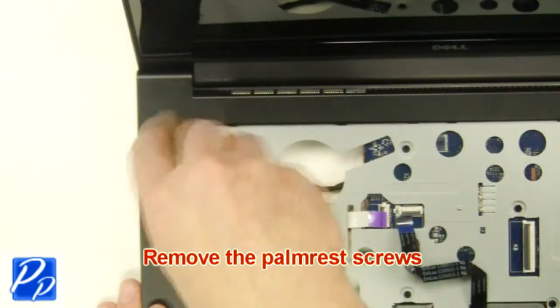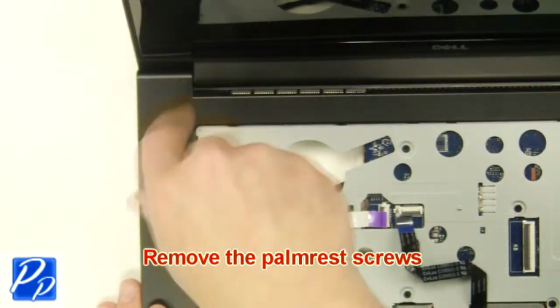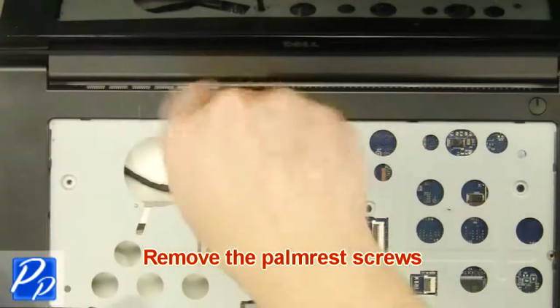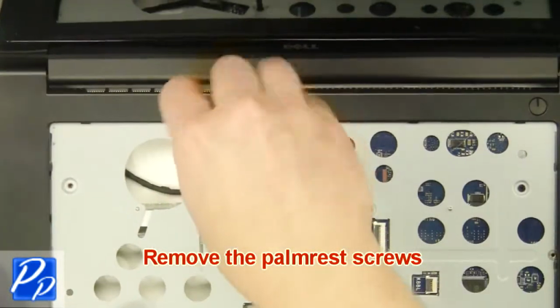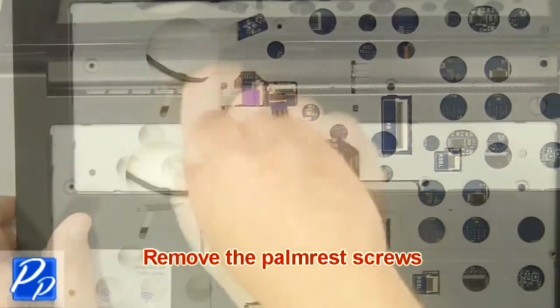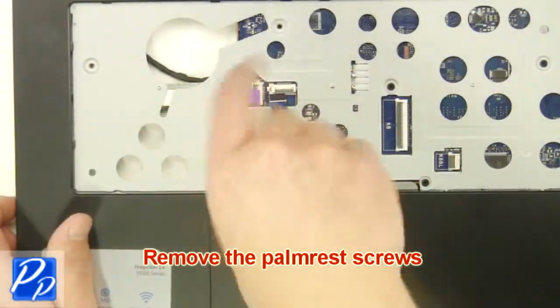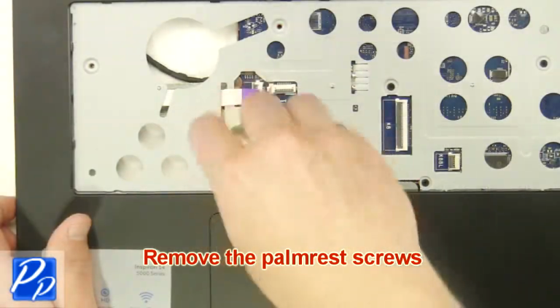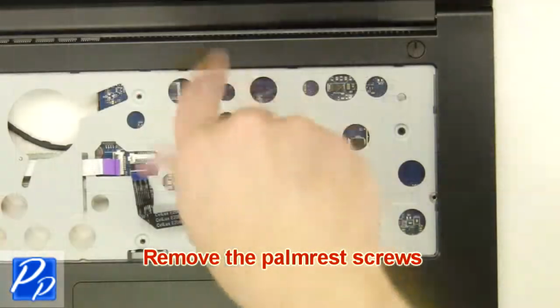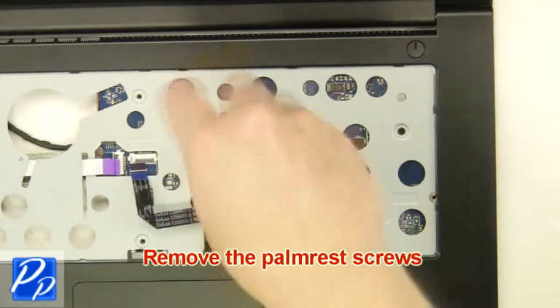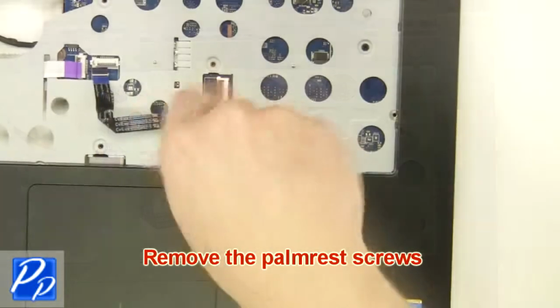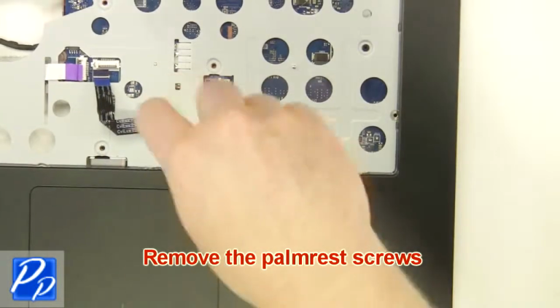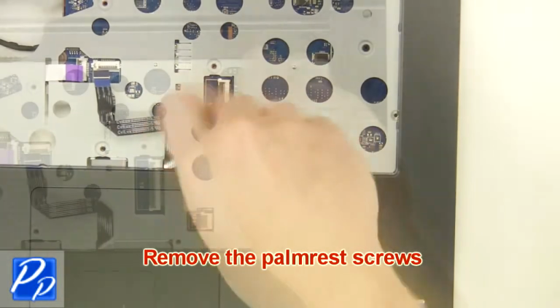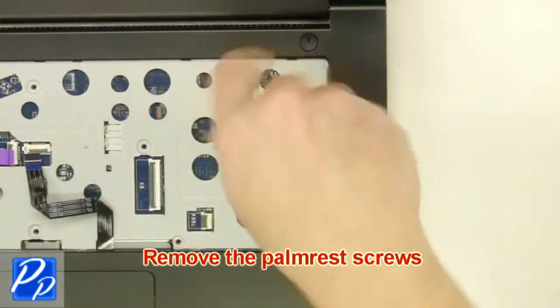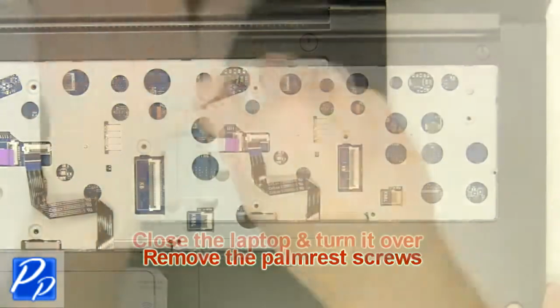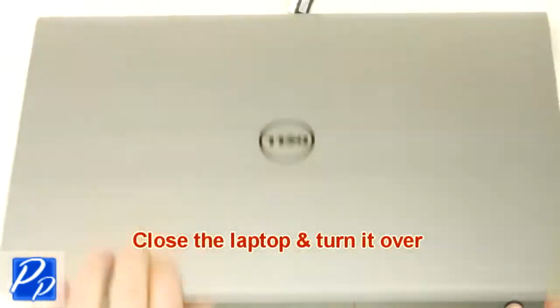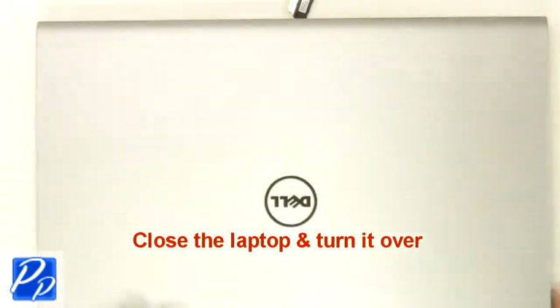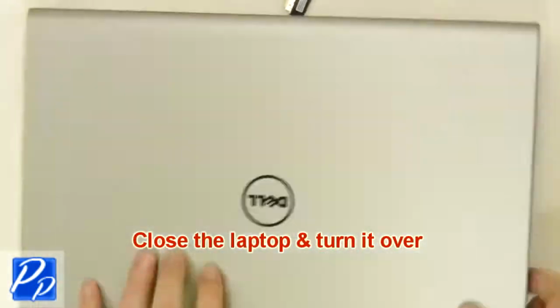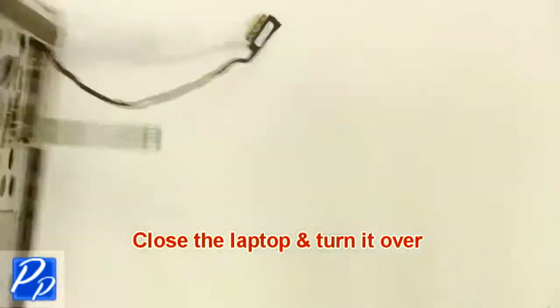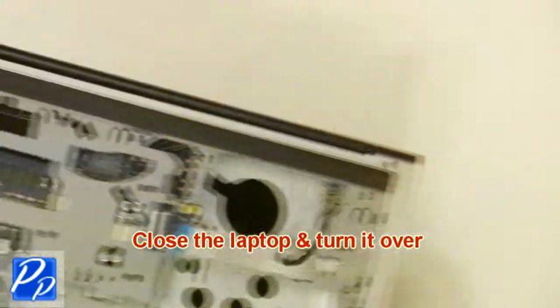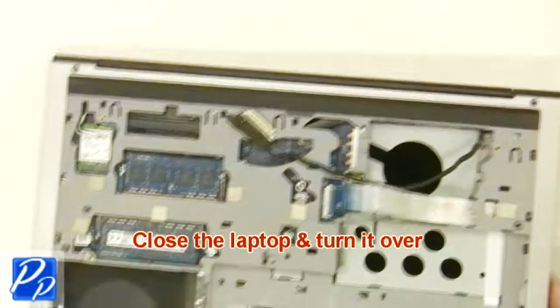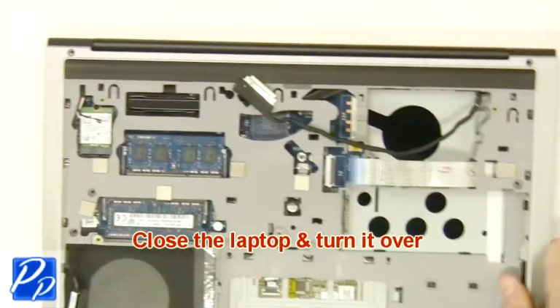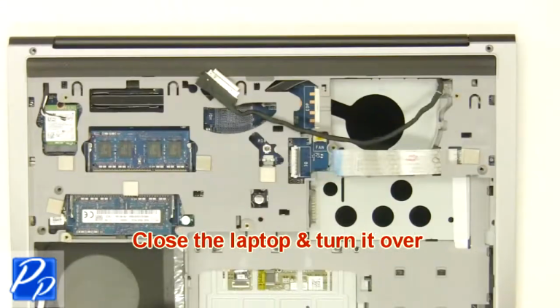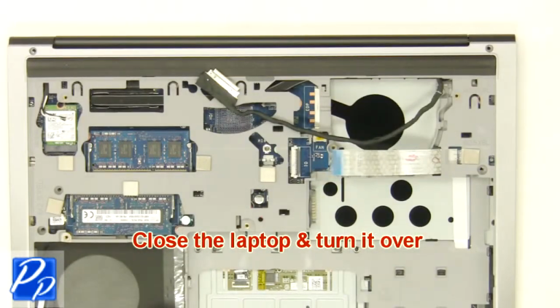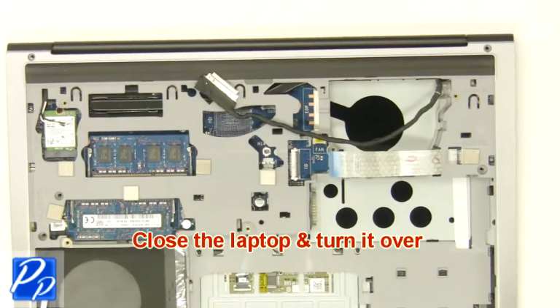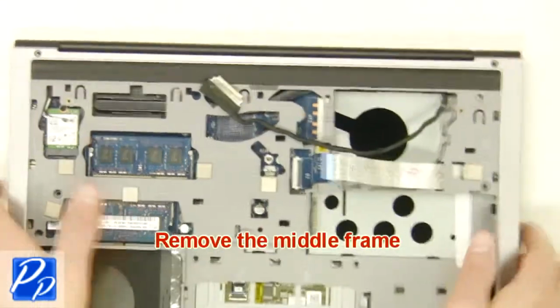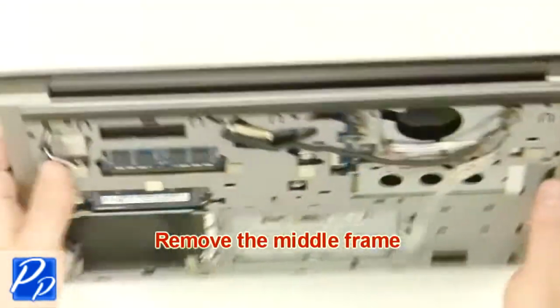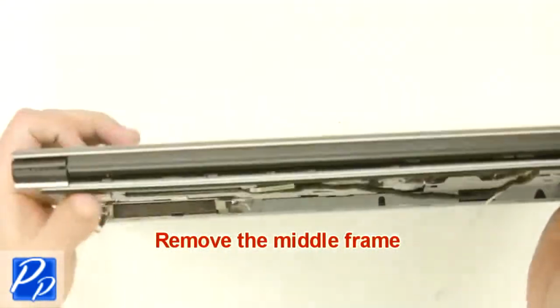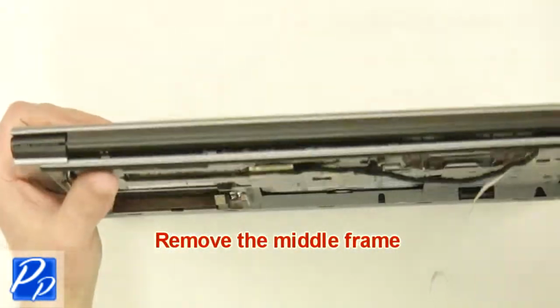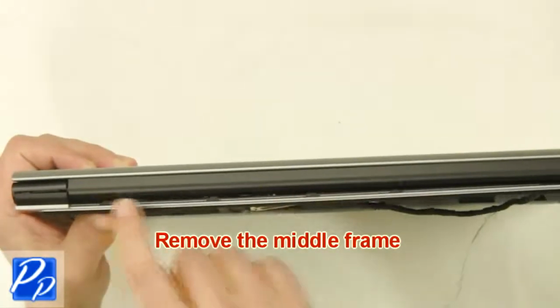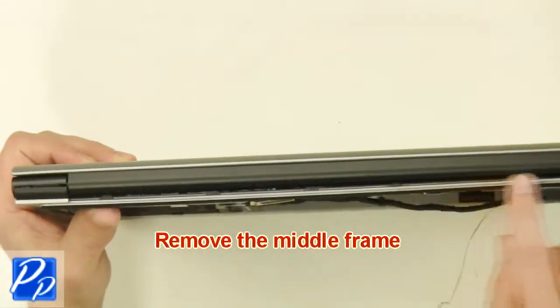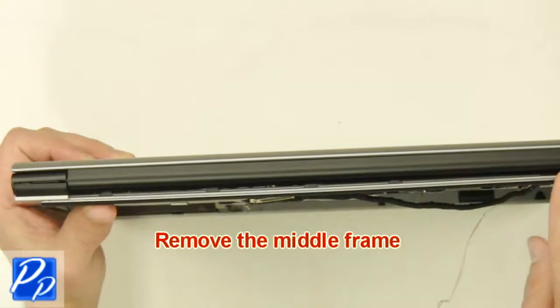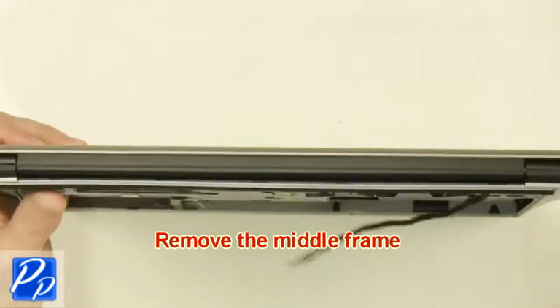Next, remove the palm rest screws. Then close the laptop and turn it over. Now remove the middle frame.